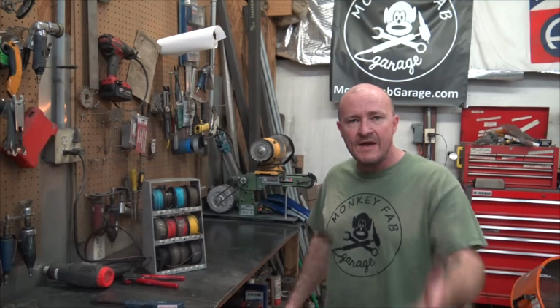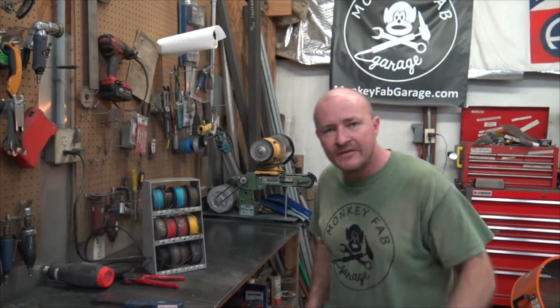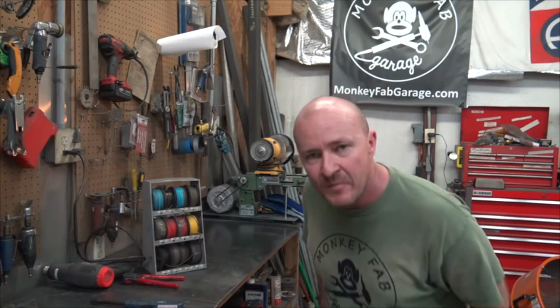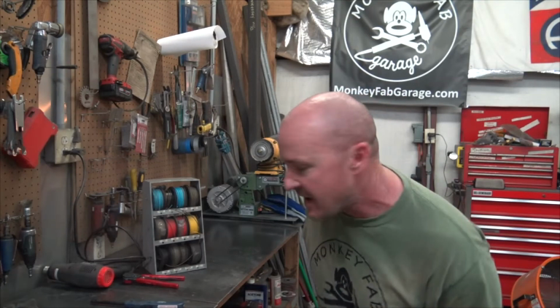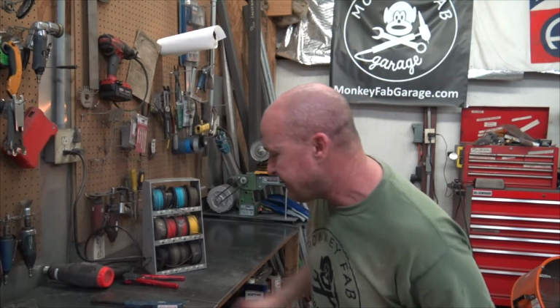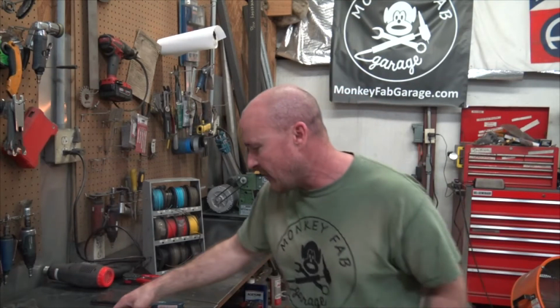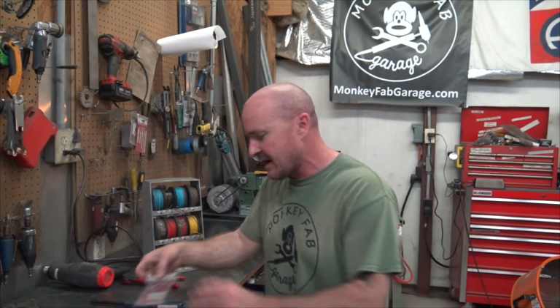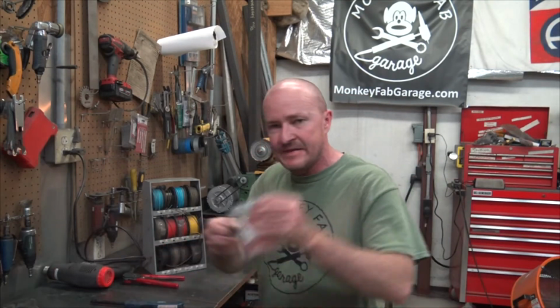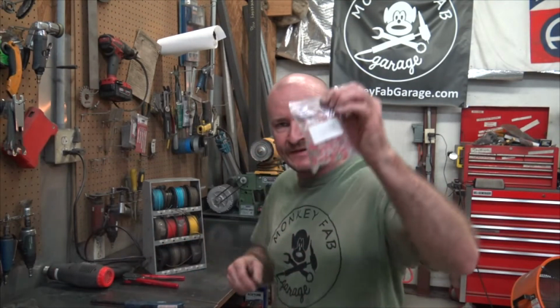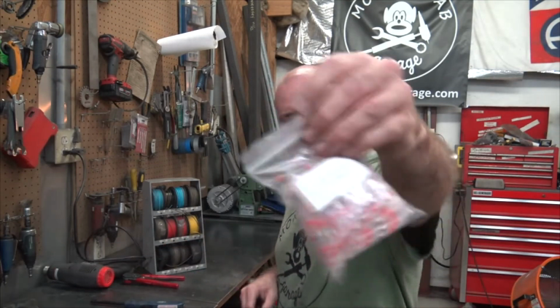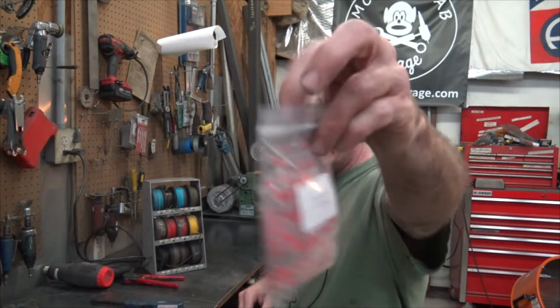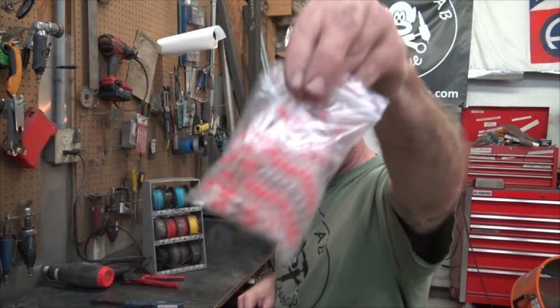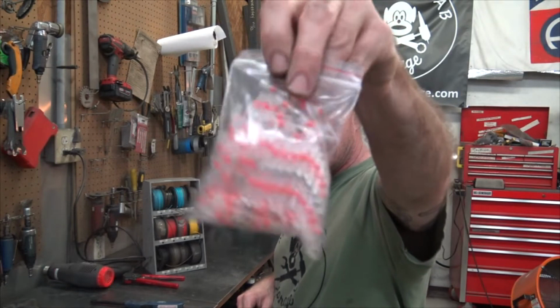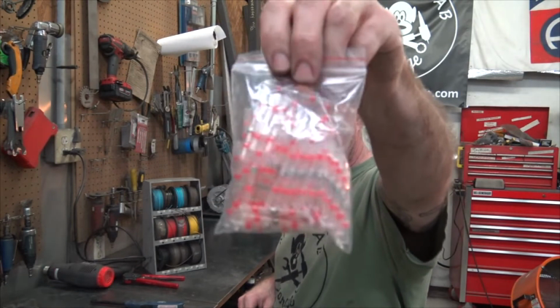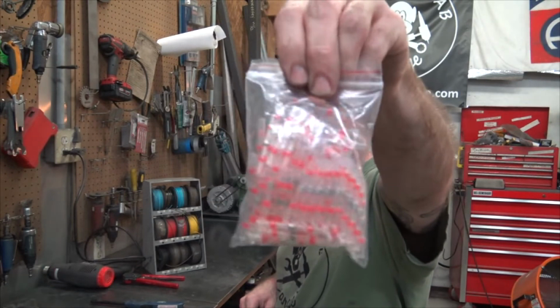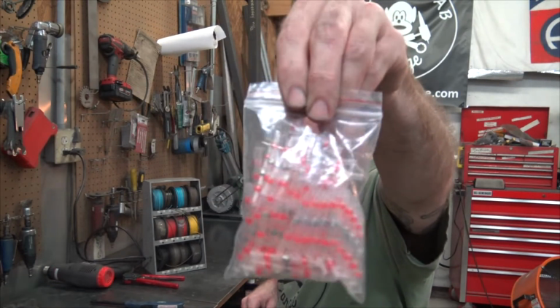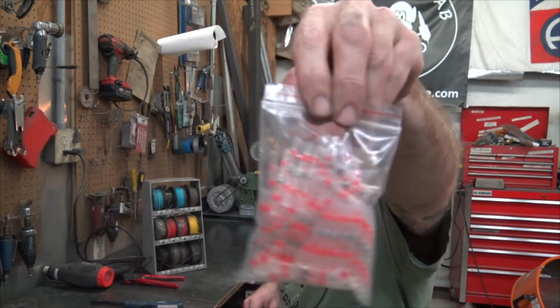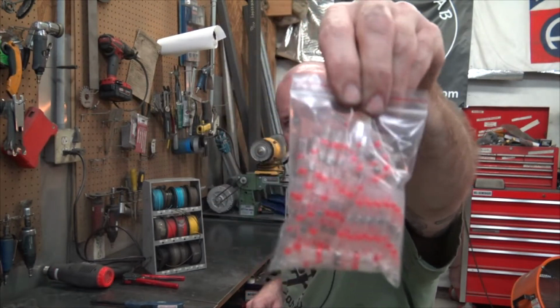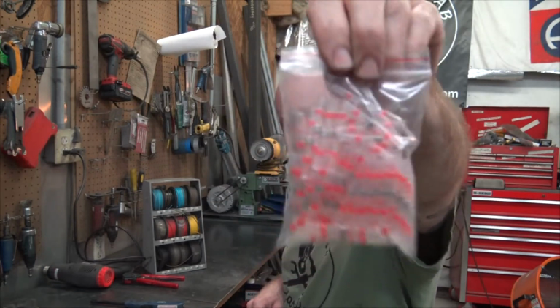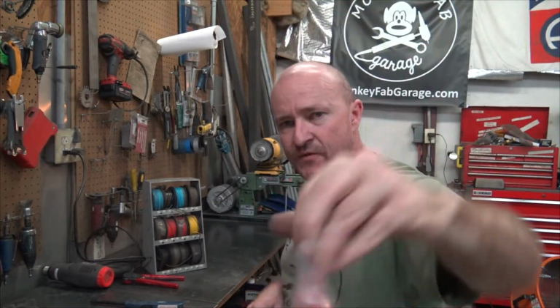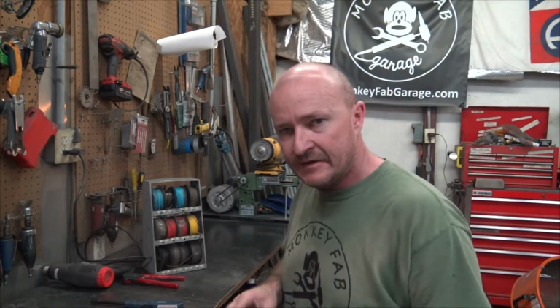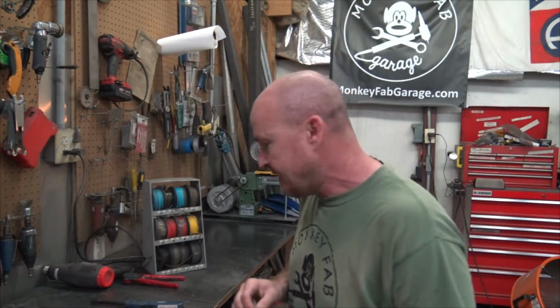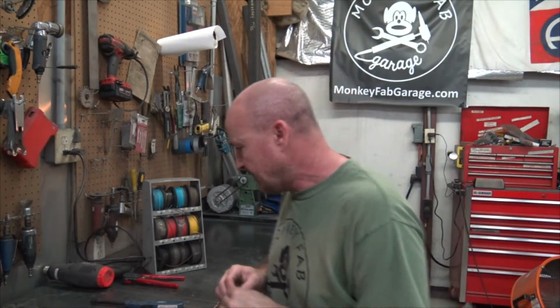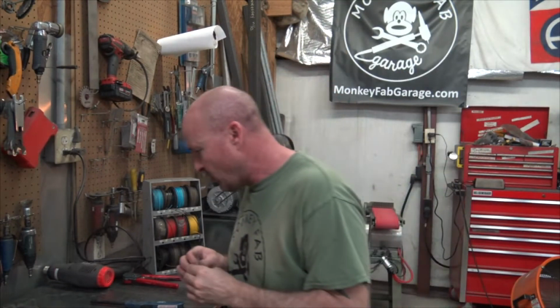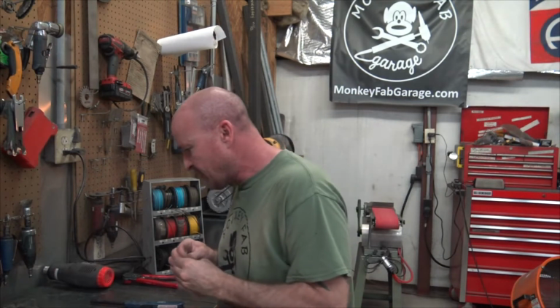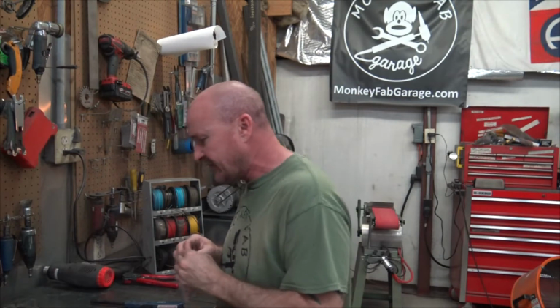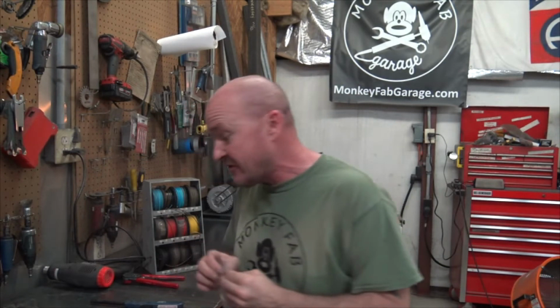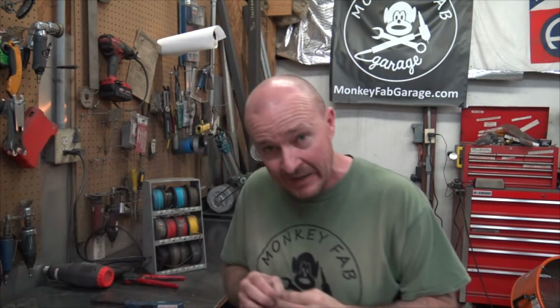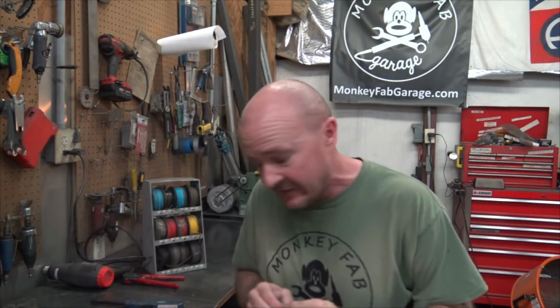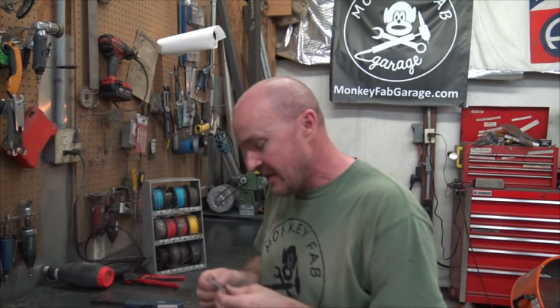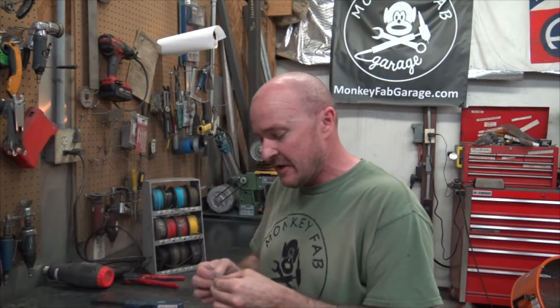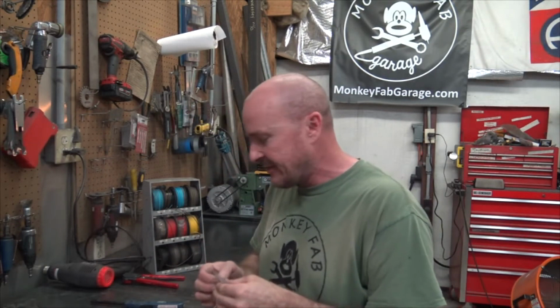Hey everybody, it's Mike with Monkey Fab and today I want to talk about these solder shrink wrap waterproof connector deals. It's called waterproof solder seal heat shrink butt connectors that I sell on my website.